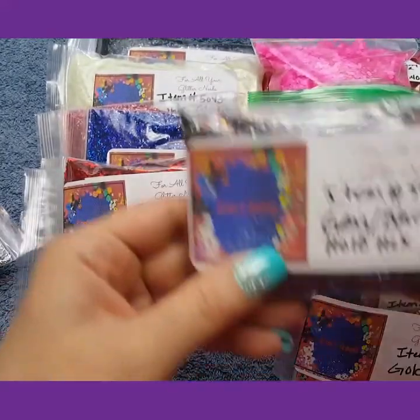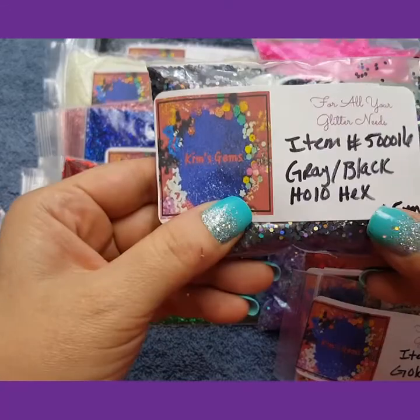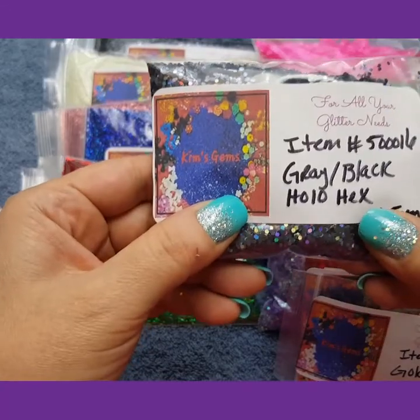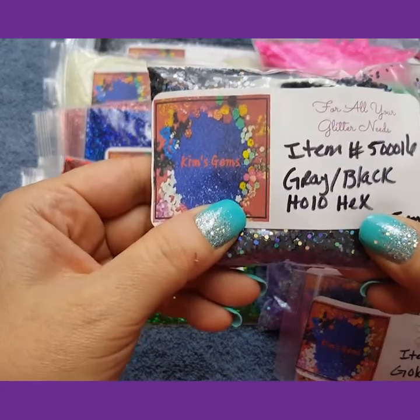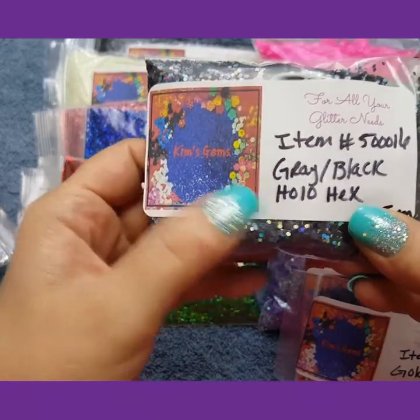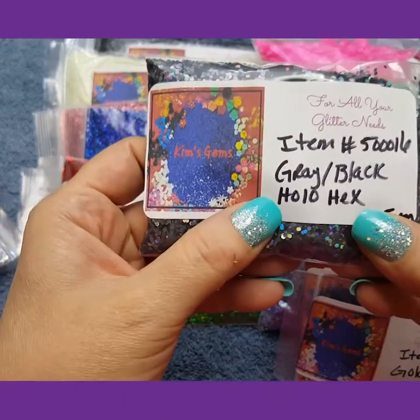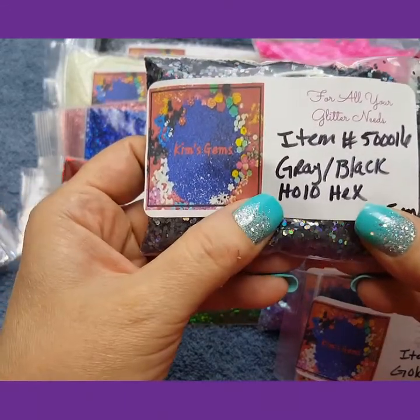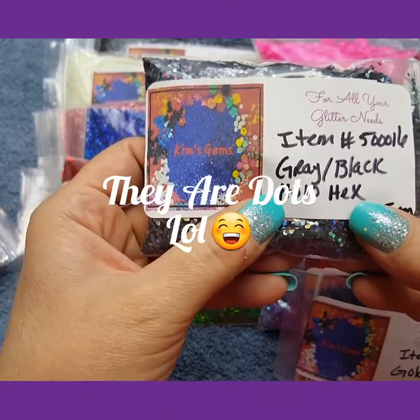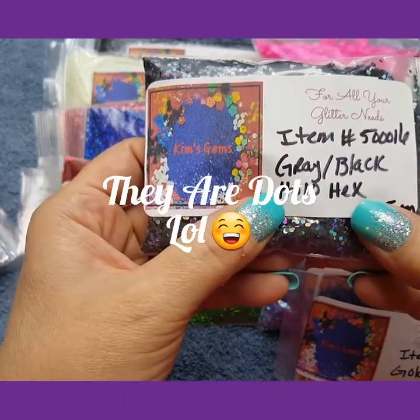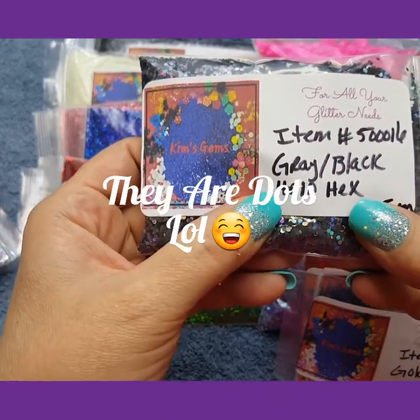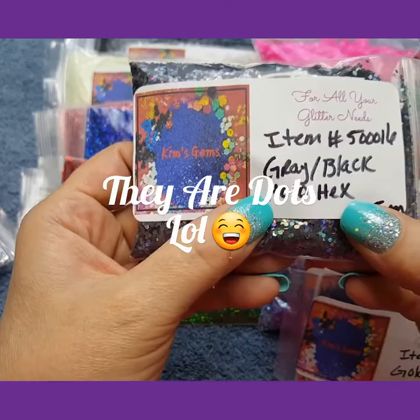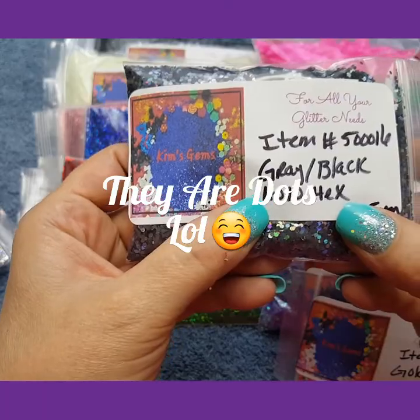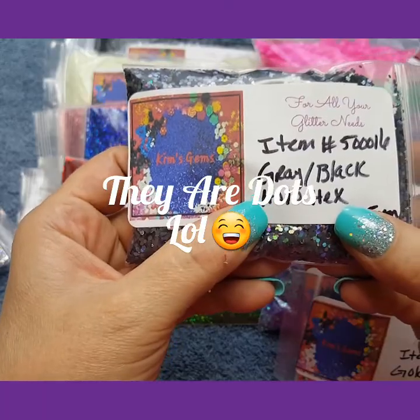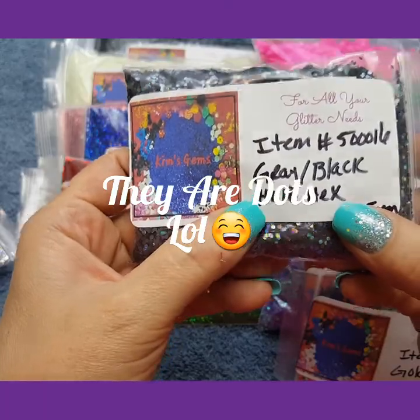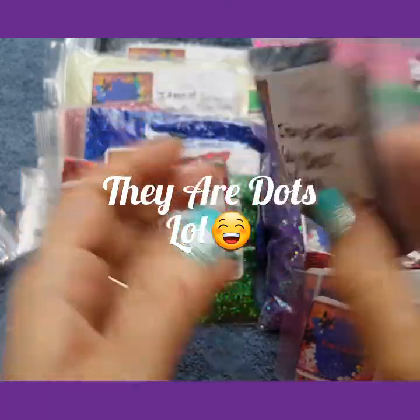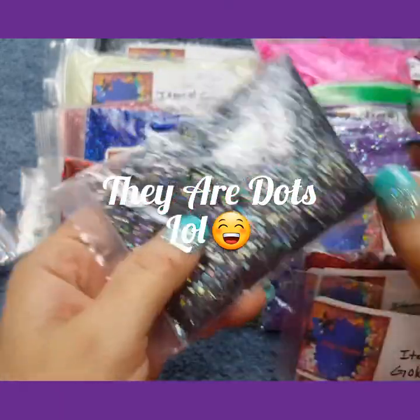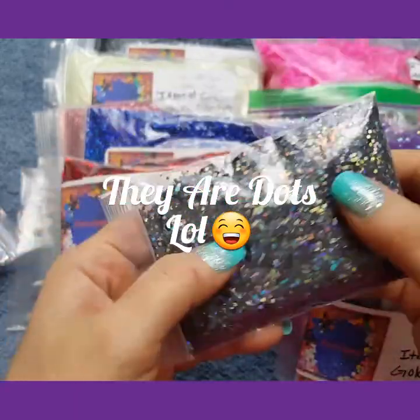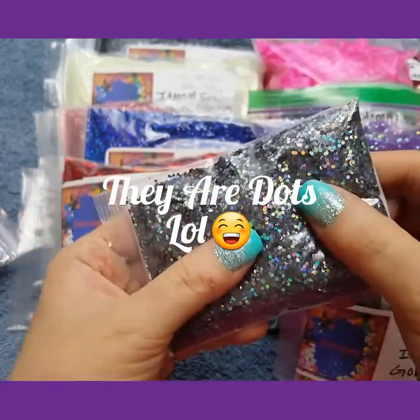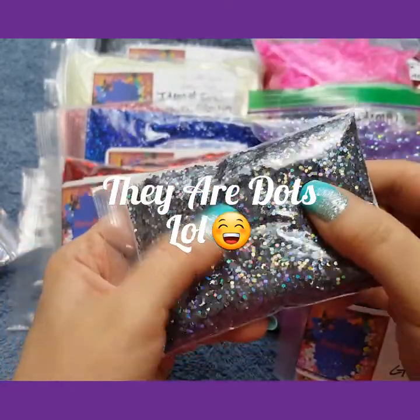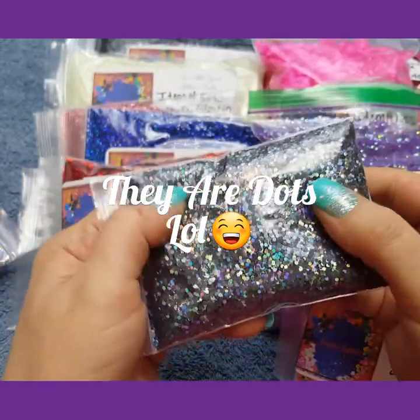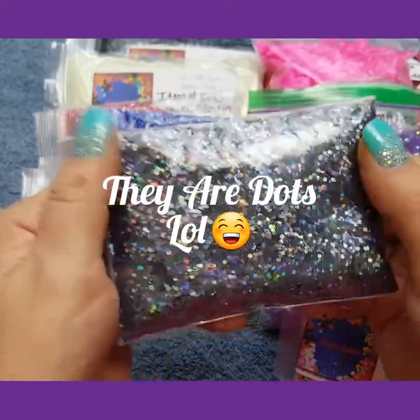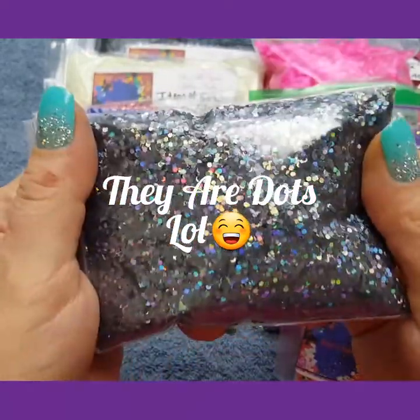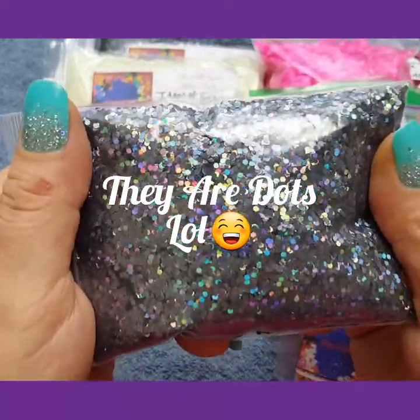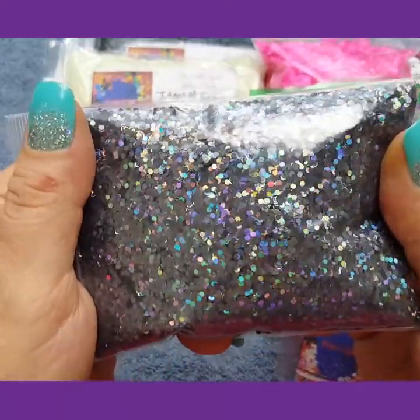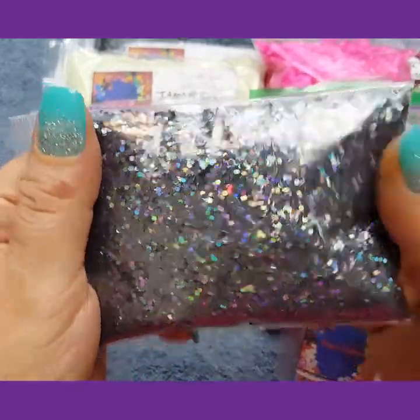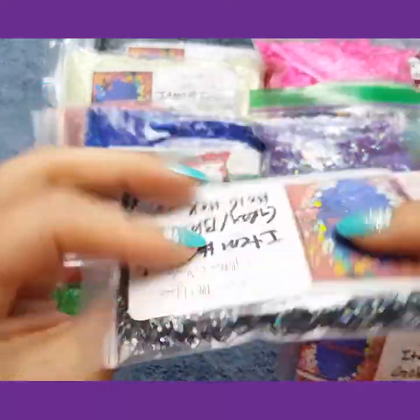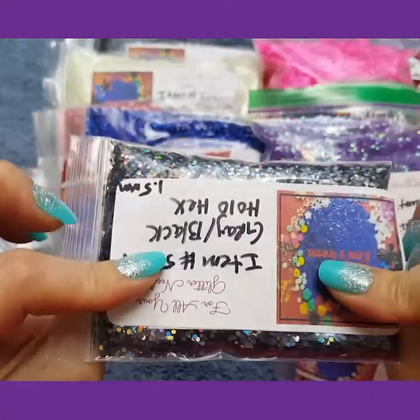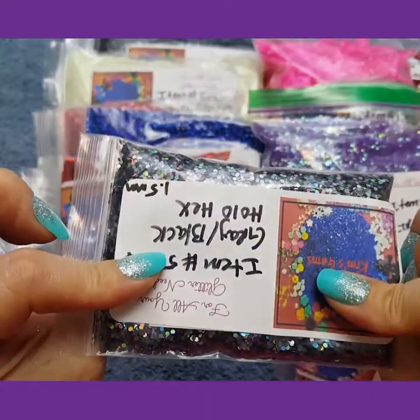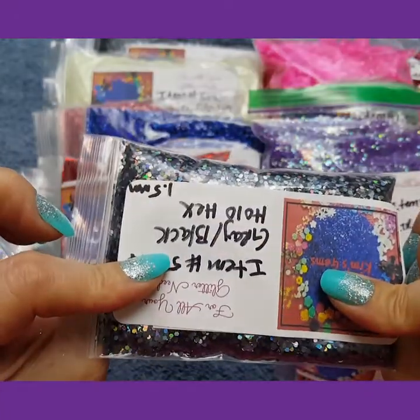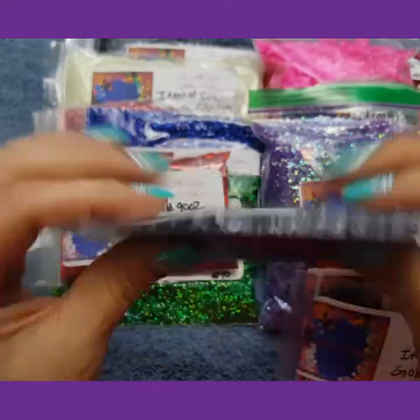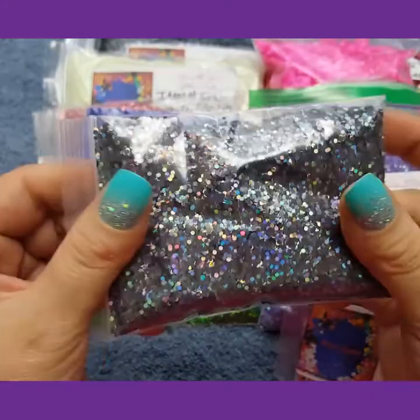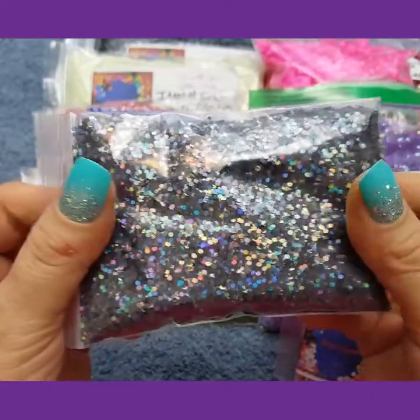I have the gray black holo hexis. They are 1.5mm.